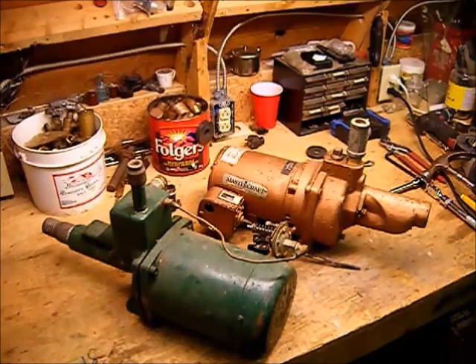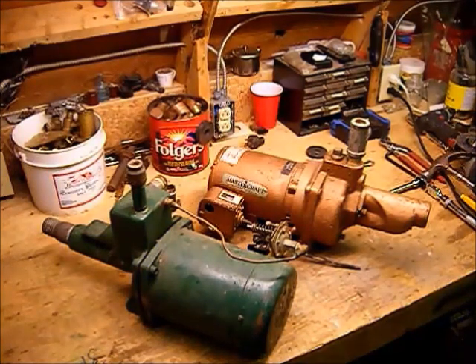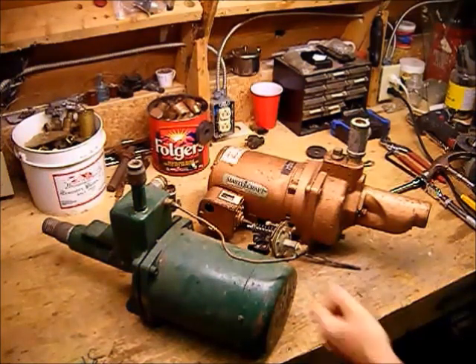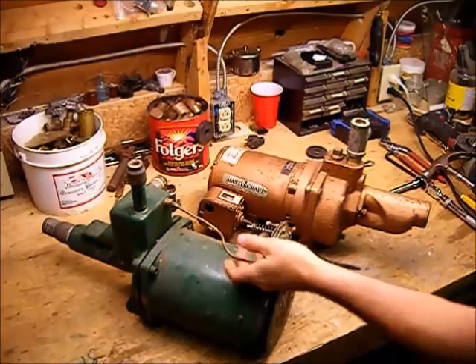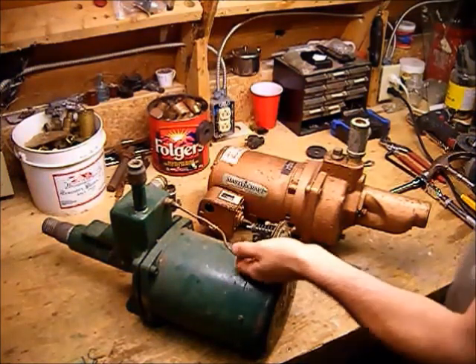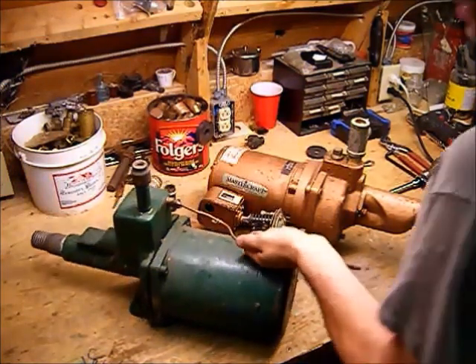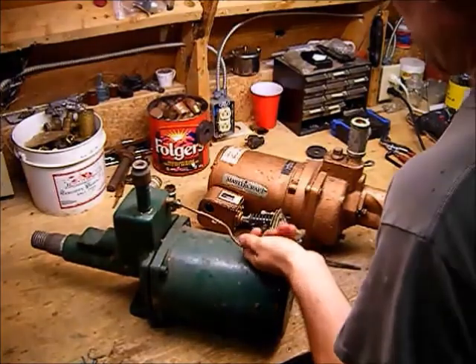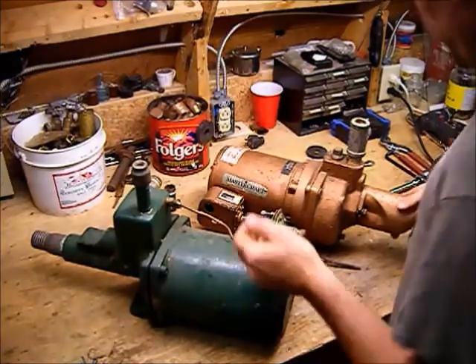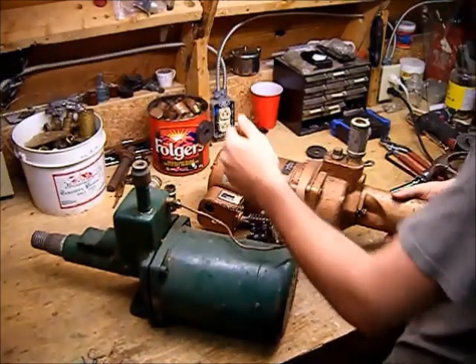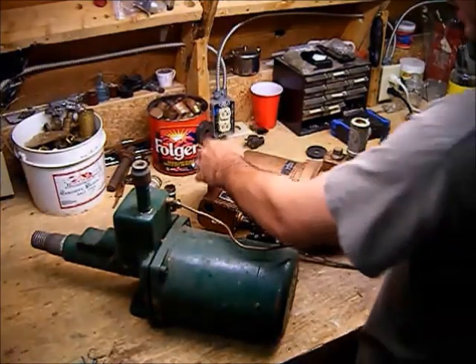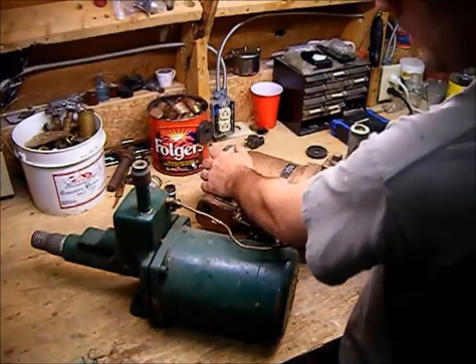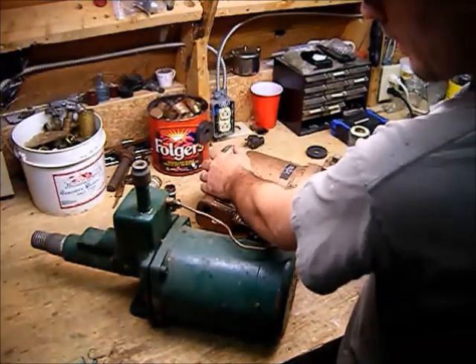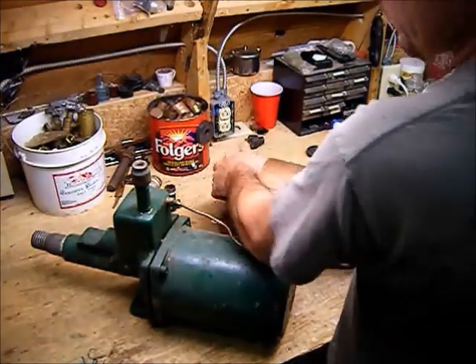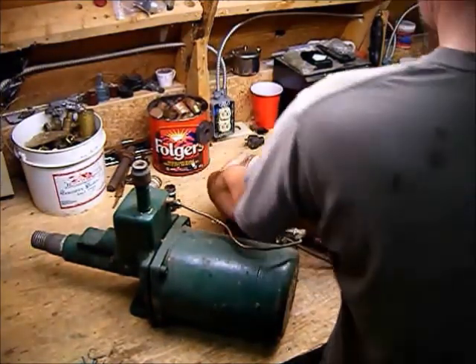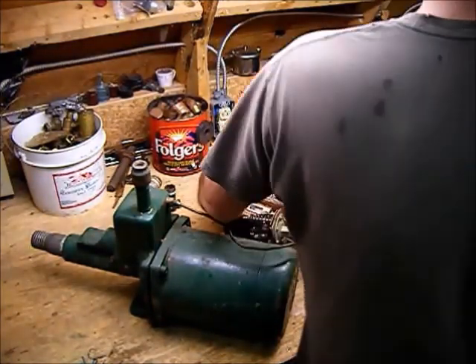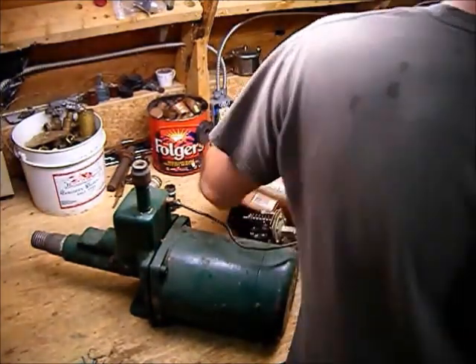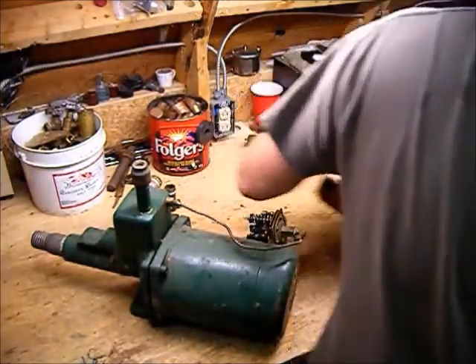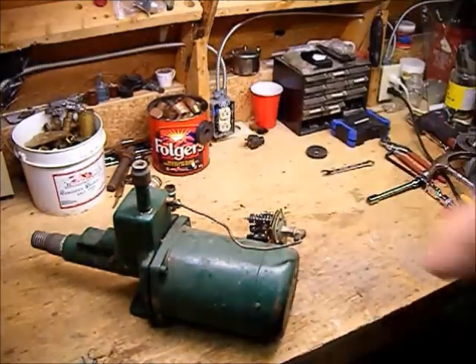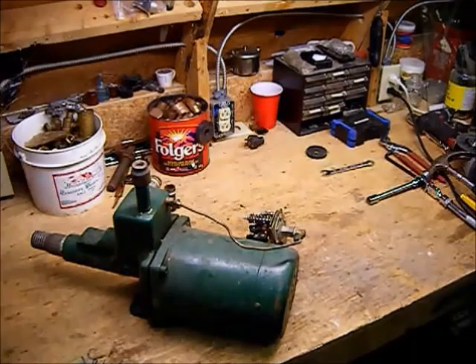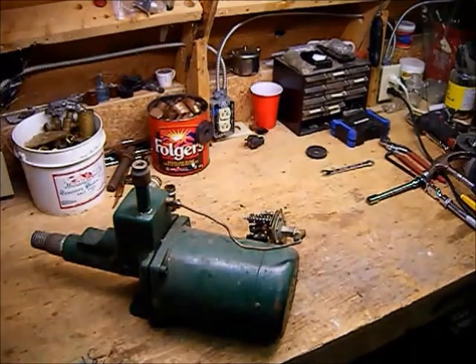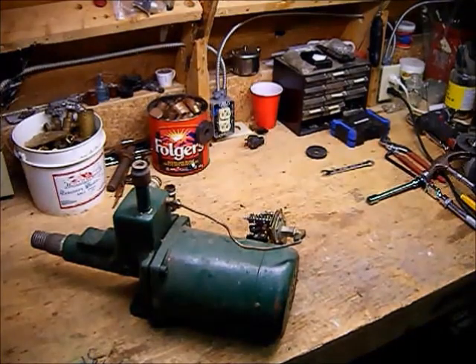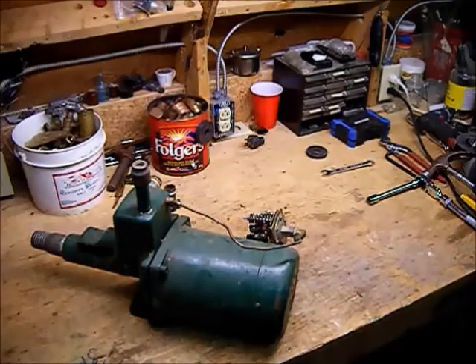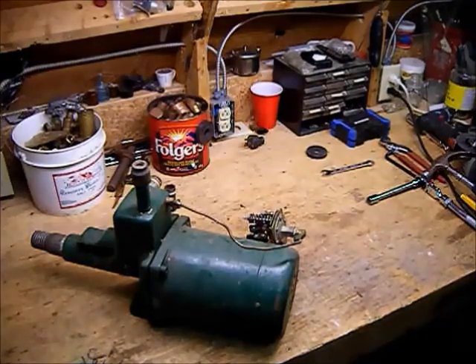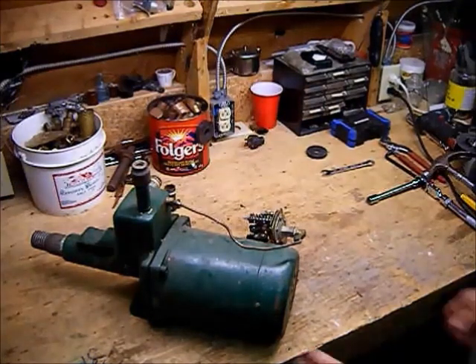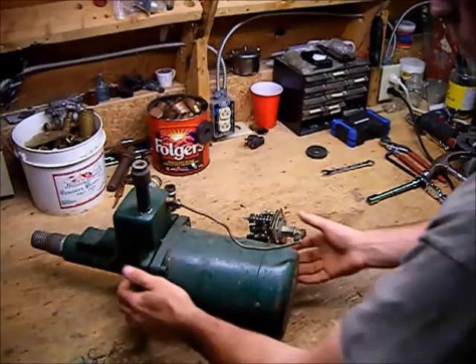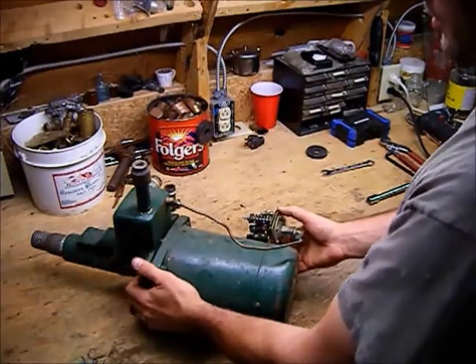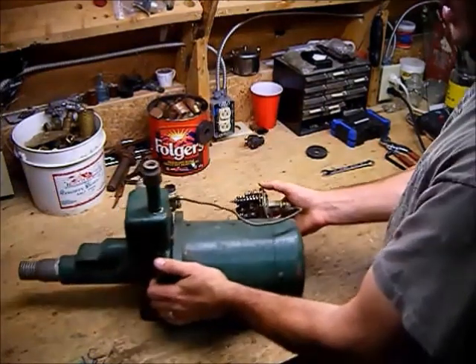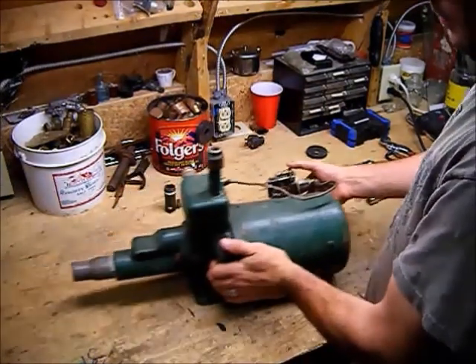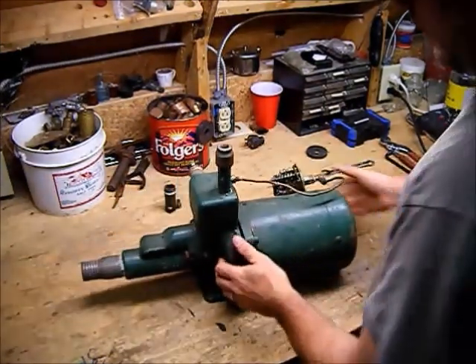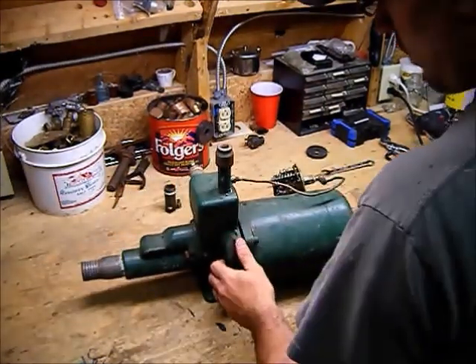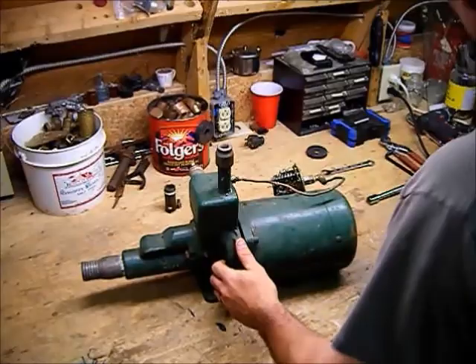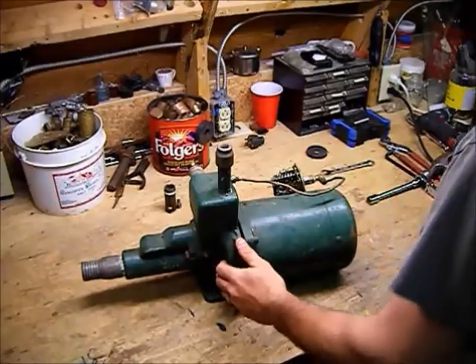All right guys, today we're going to scrap one of these large pumps. I've got four of these here and I've actually yet to scrap one of them, so take a few minutes here, go through this, and let you know what we got.